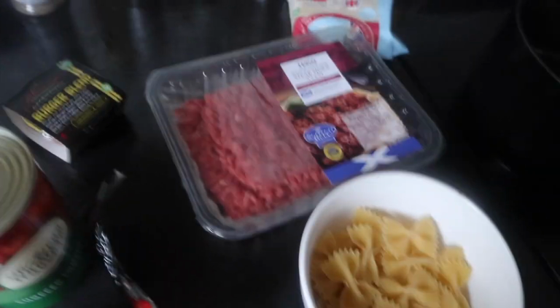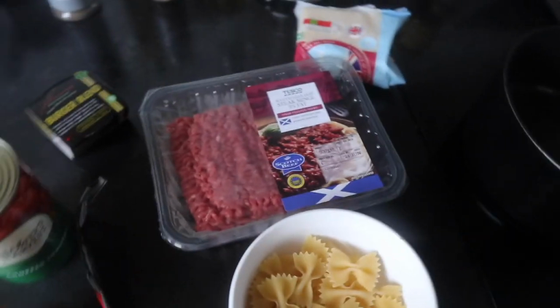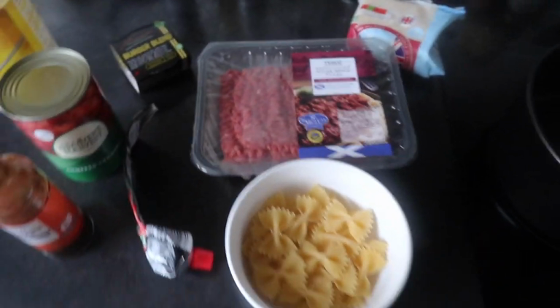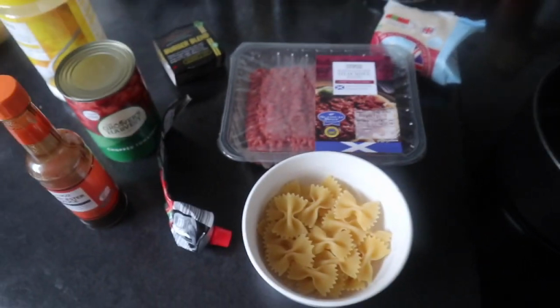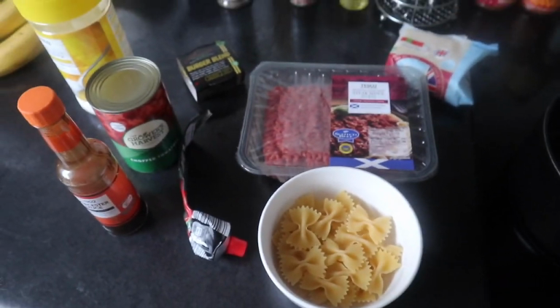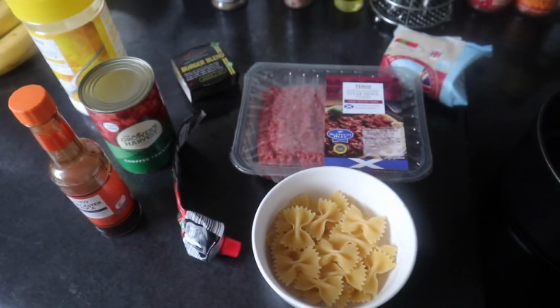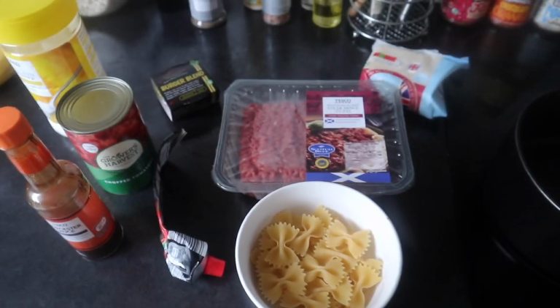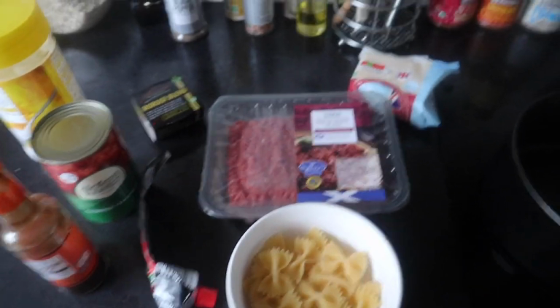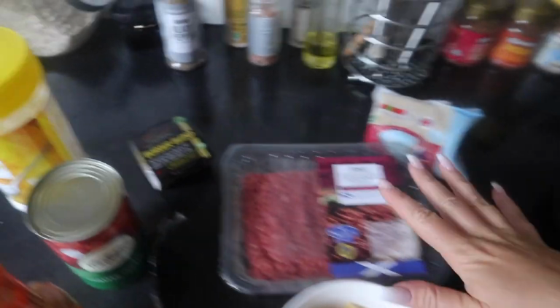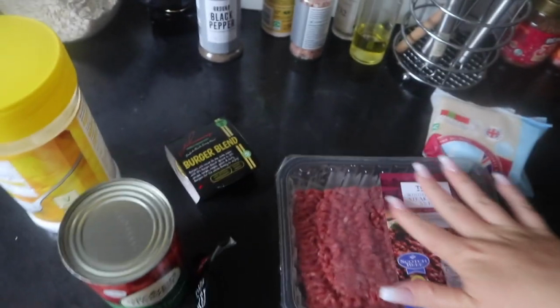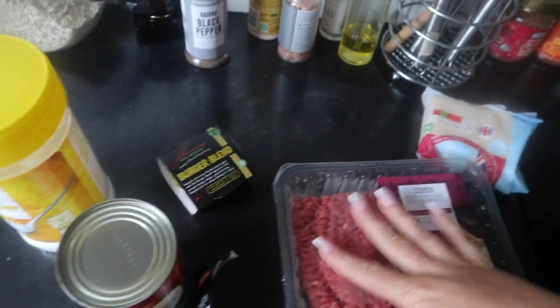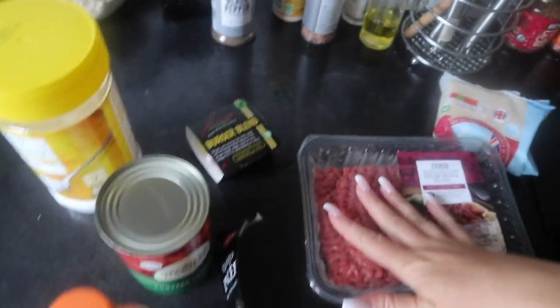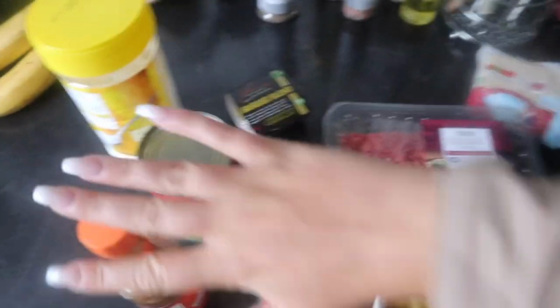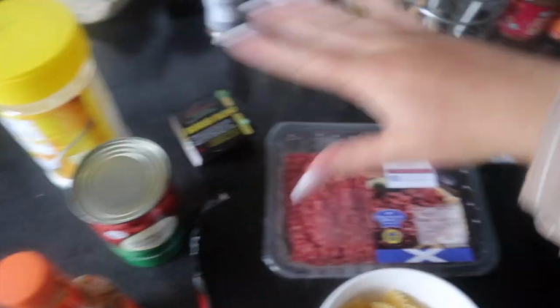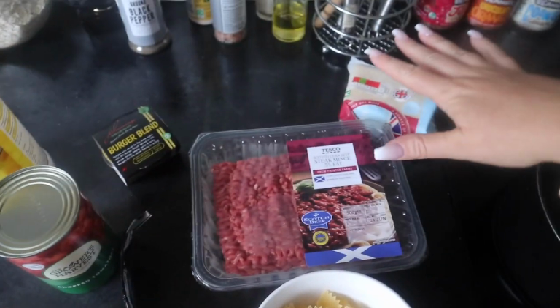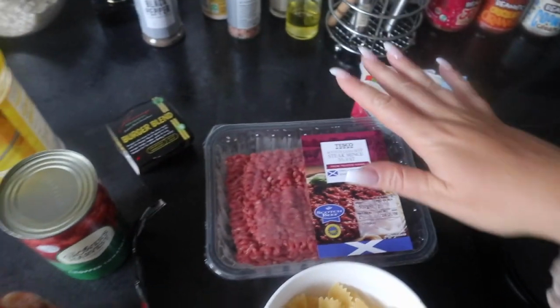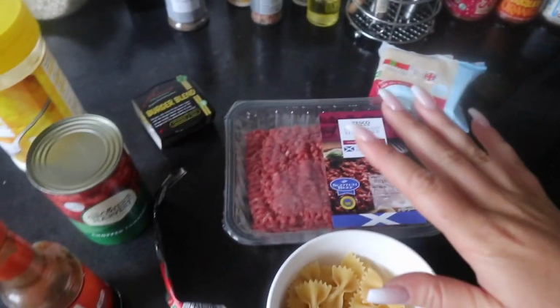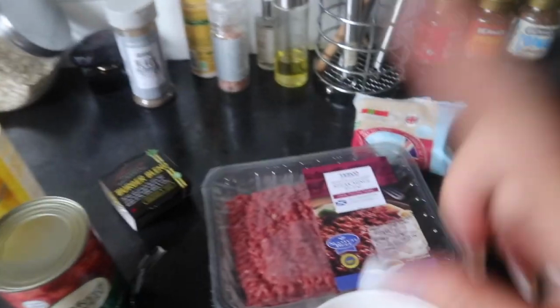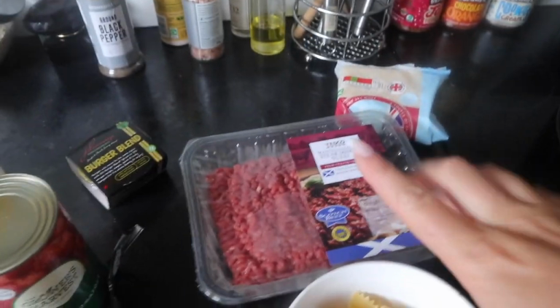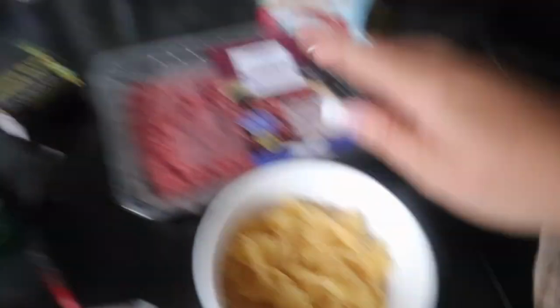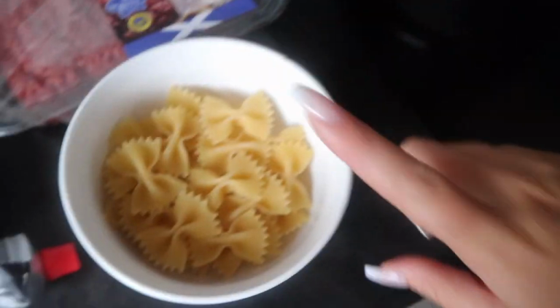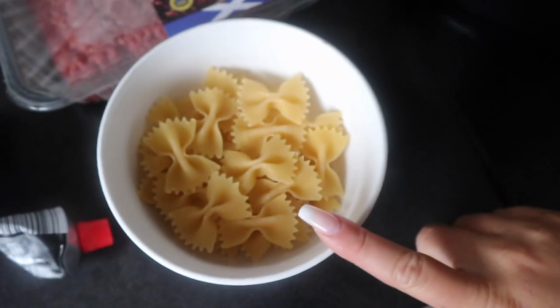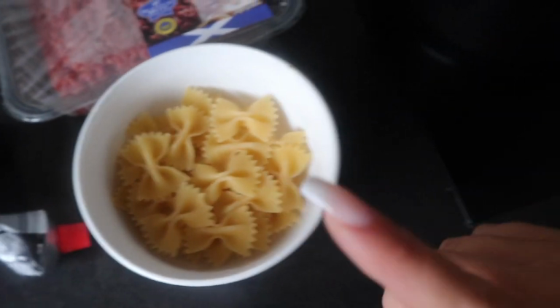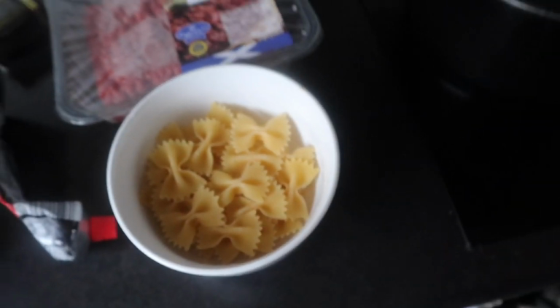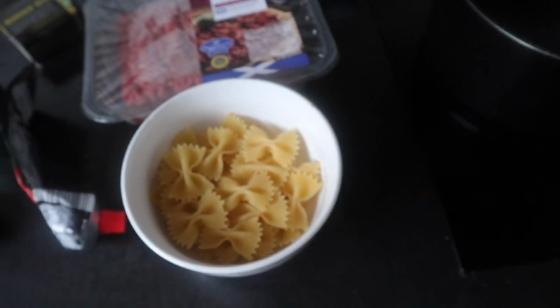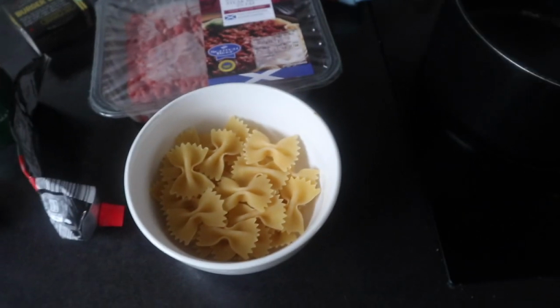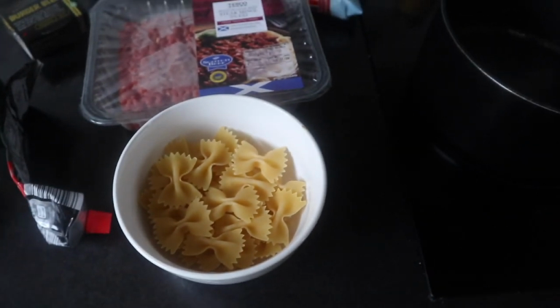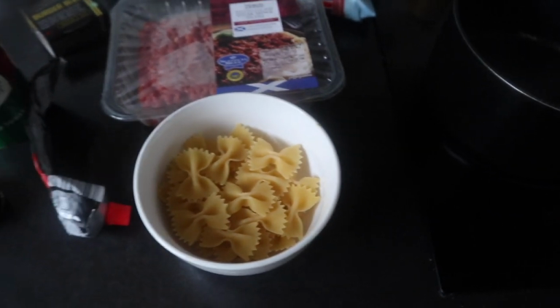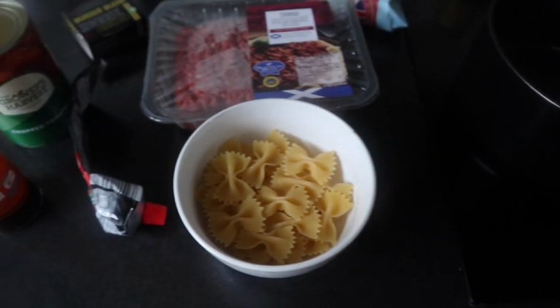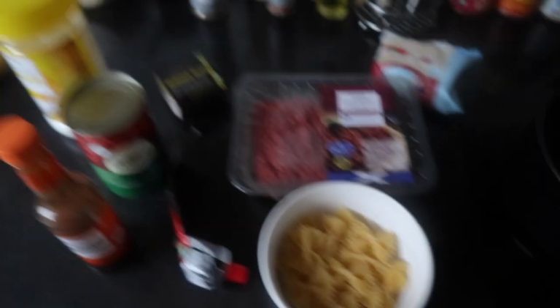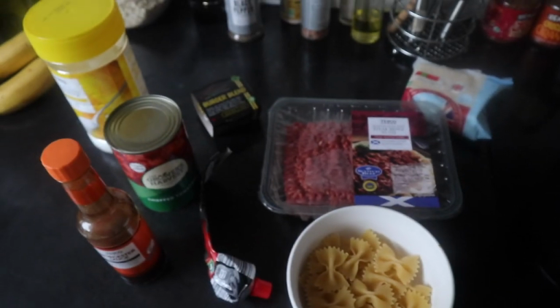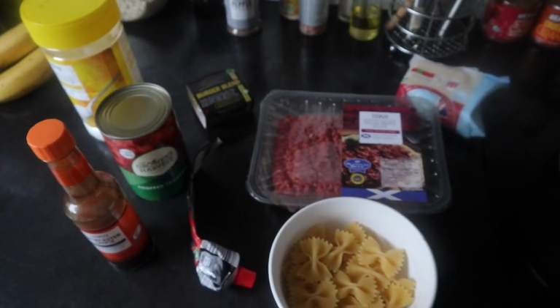This is basically a one-pot recipe — you just put all these ingredients in, add some water, and then add the pasta in afterwards to cook.